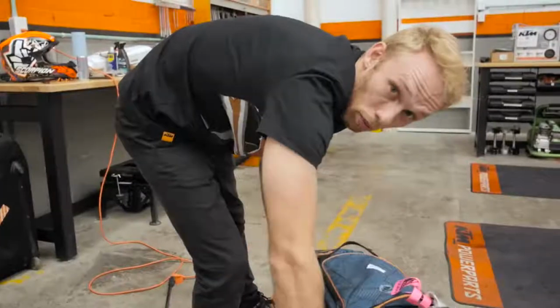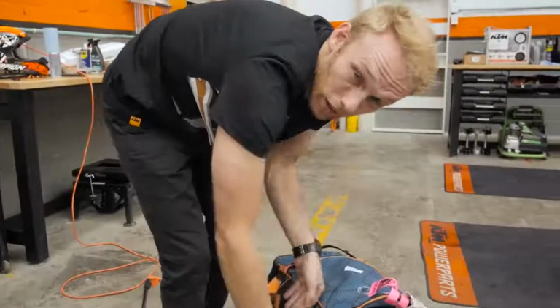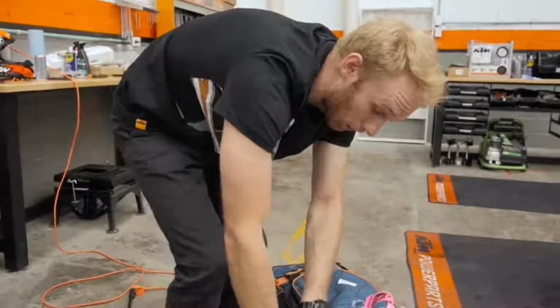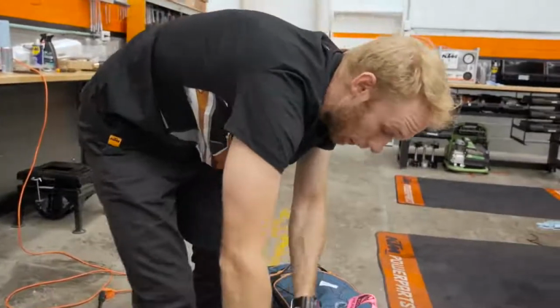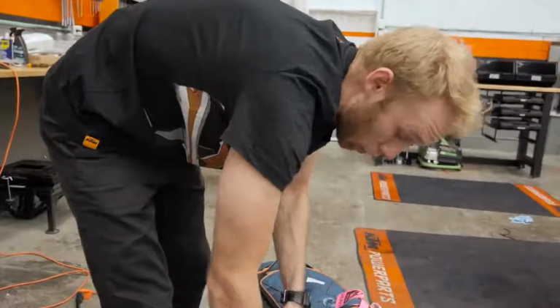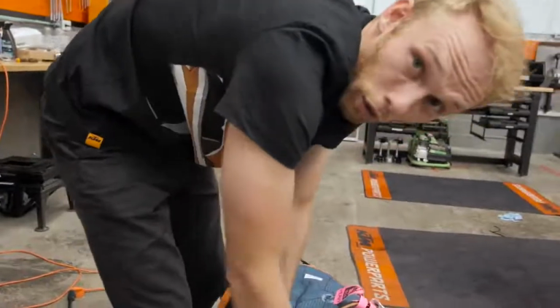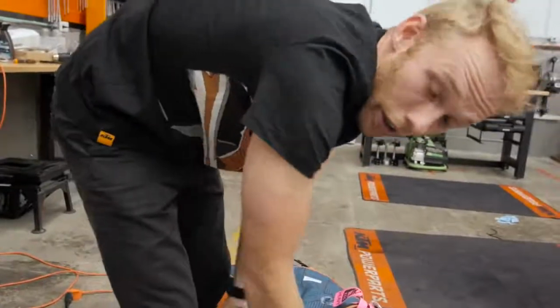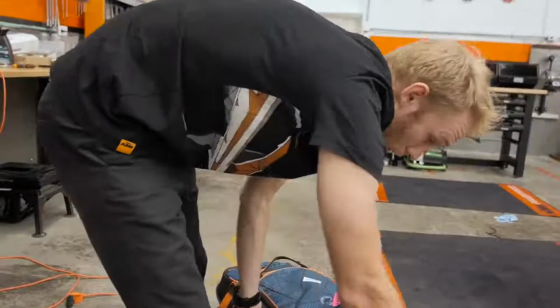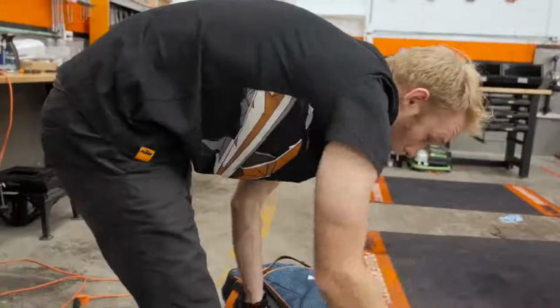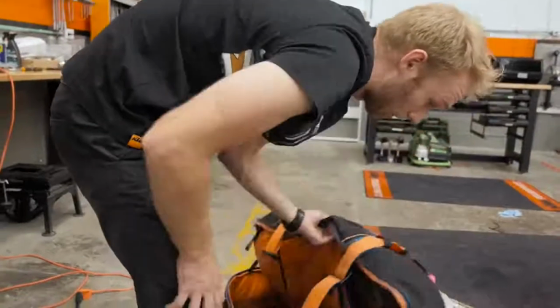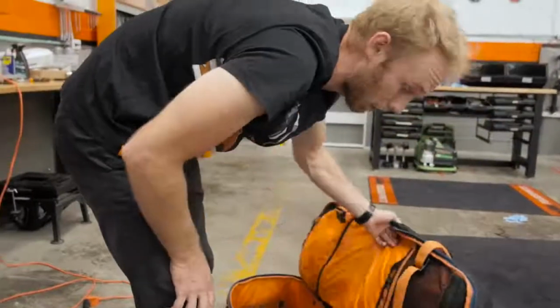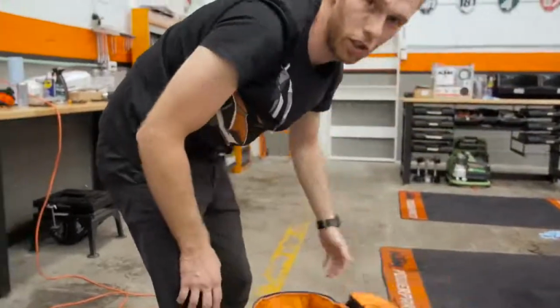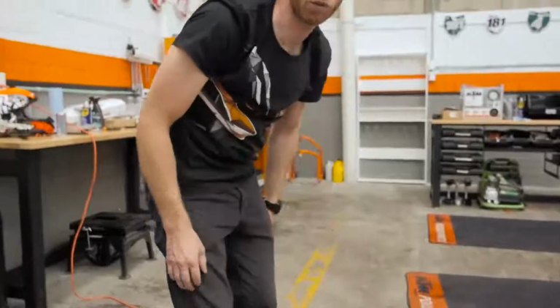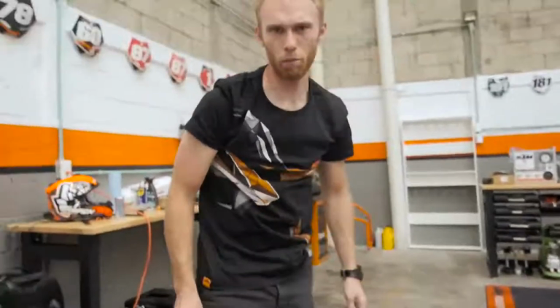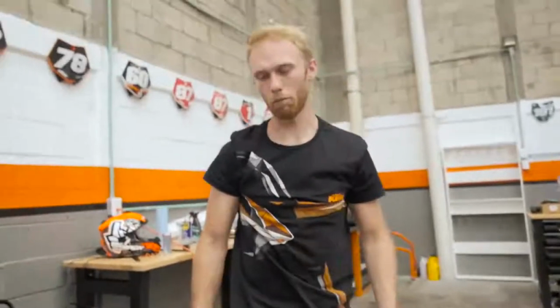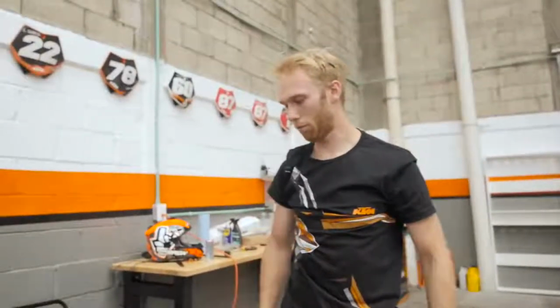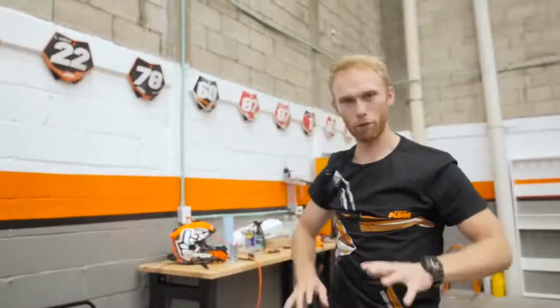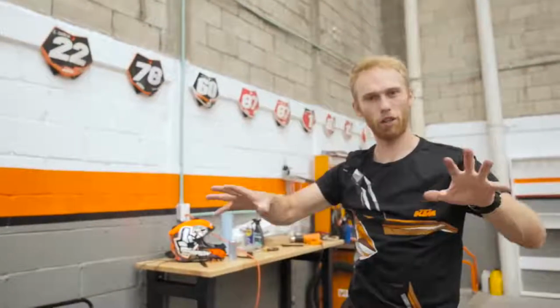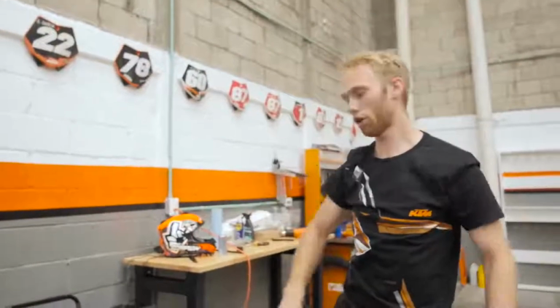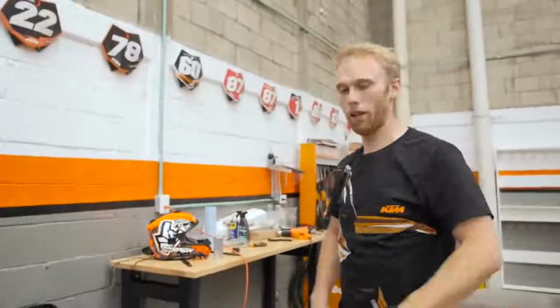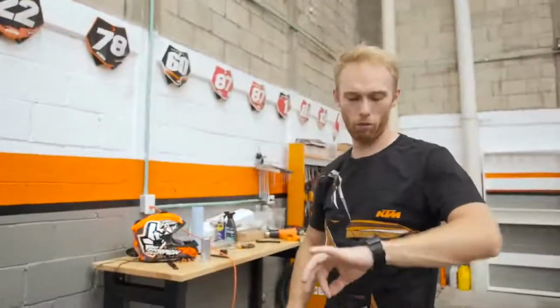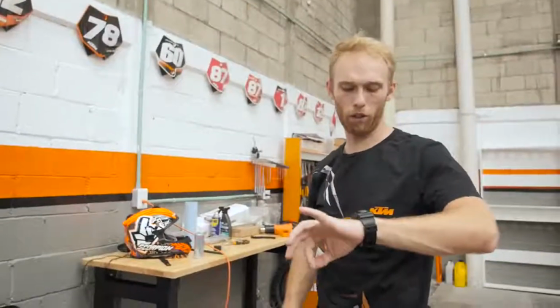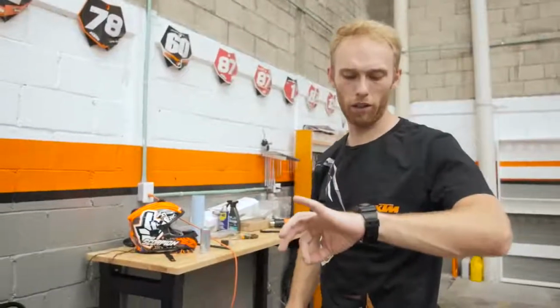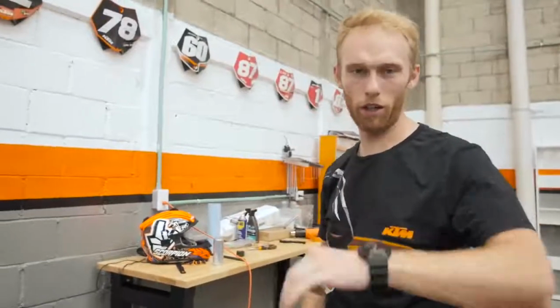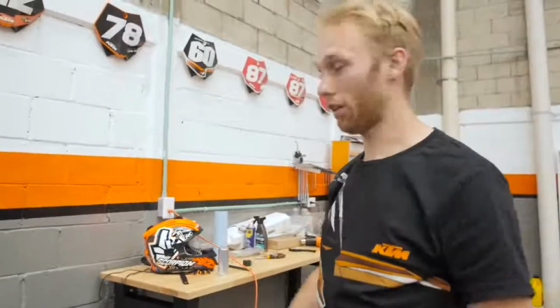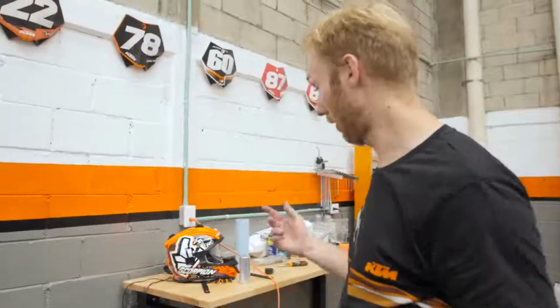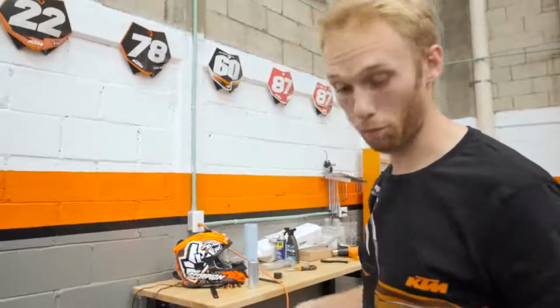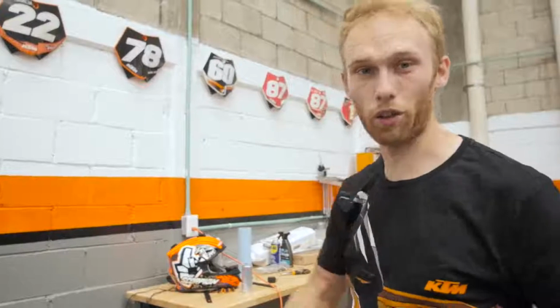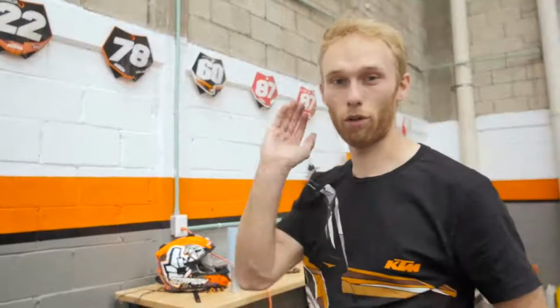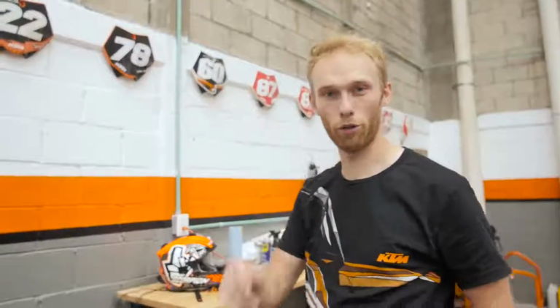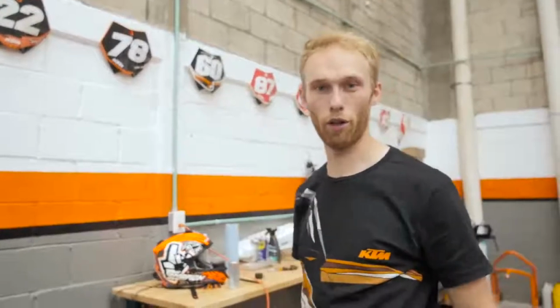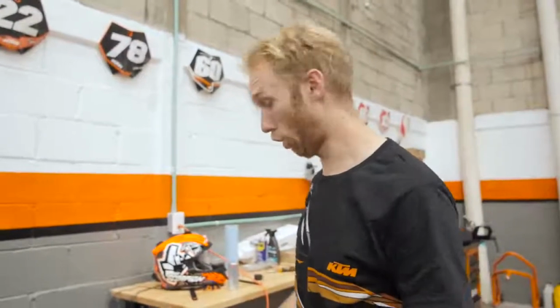Practice is done — a short one because I had some issues with the setup on the bike, but now everything works. We are quite late now and I need to pack stuff and go to the show.